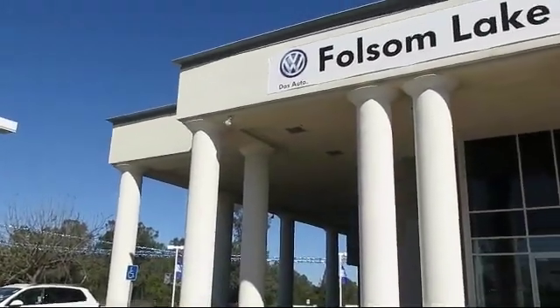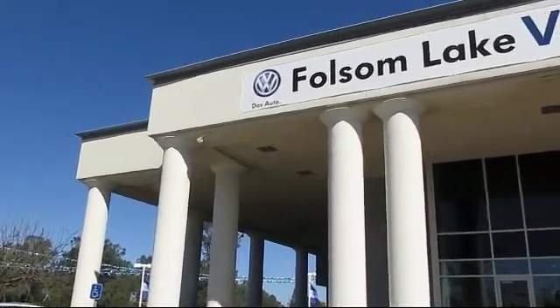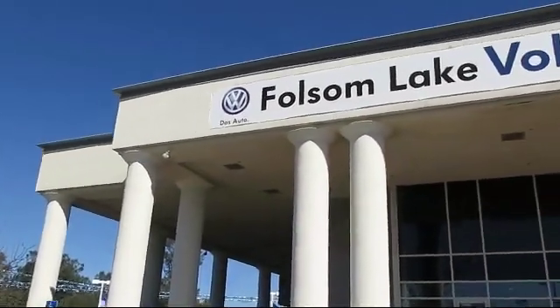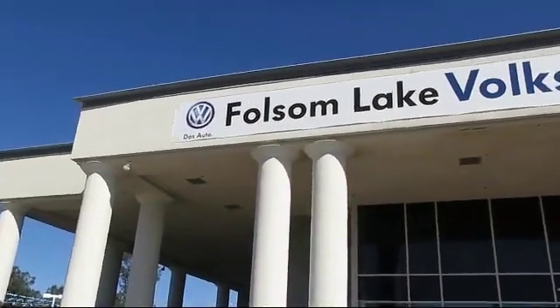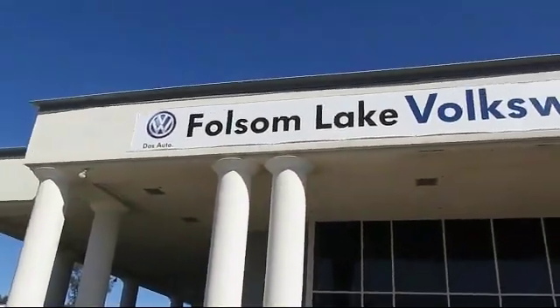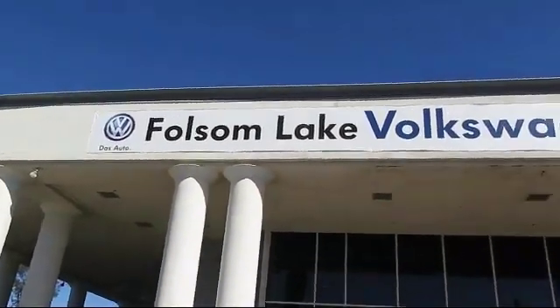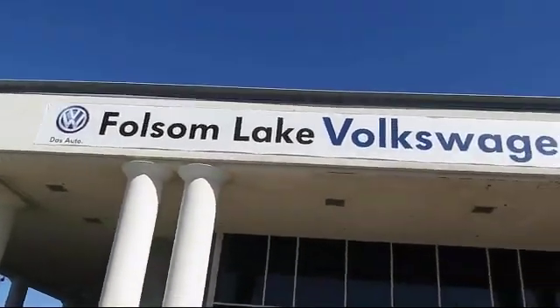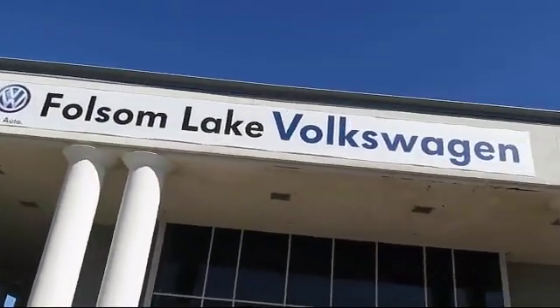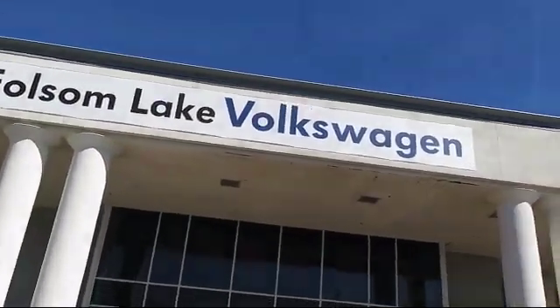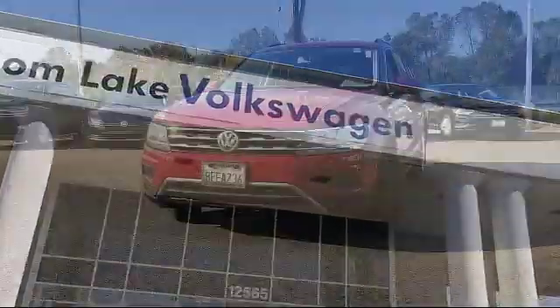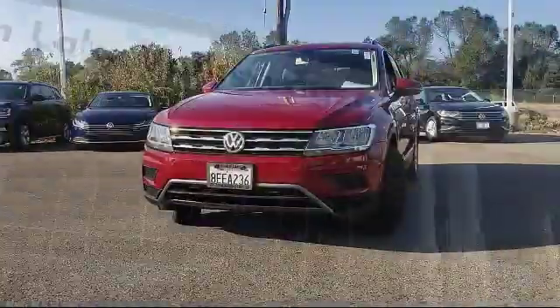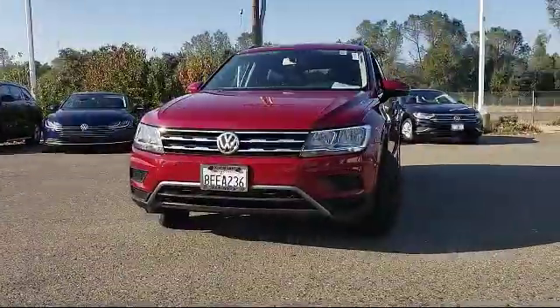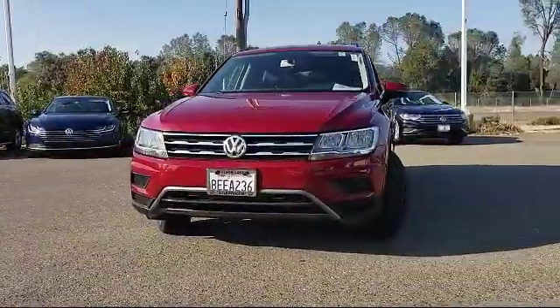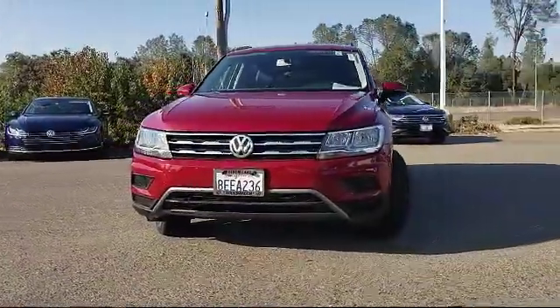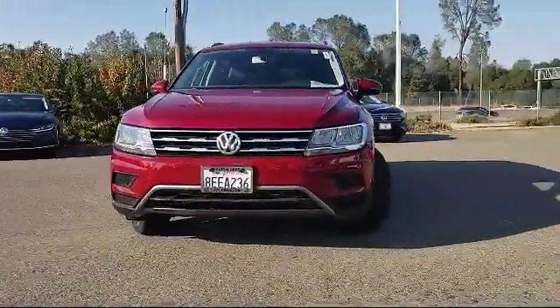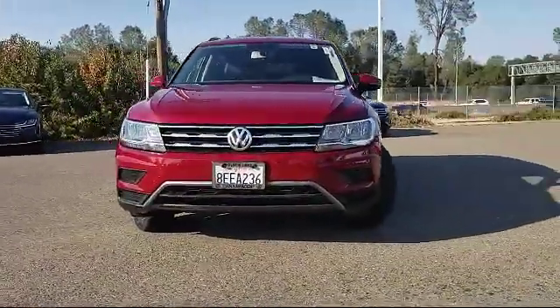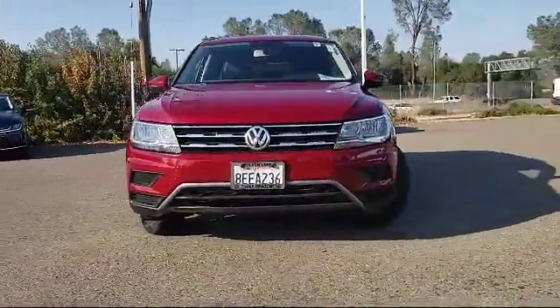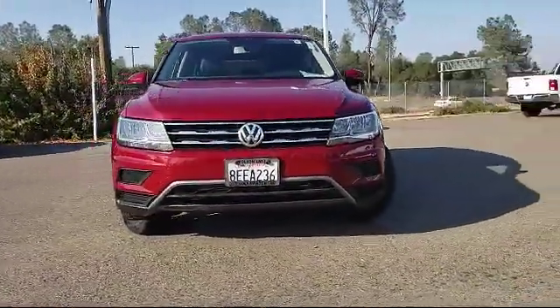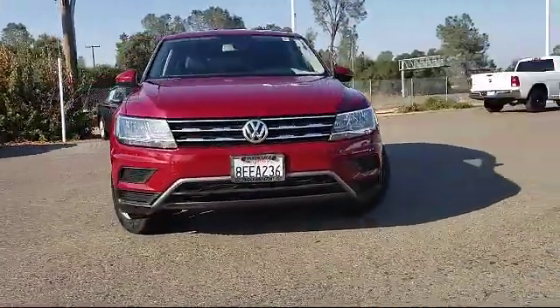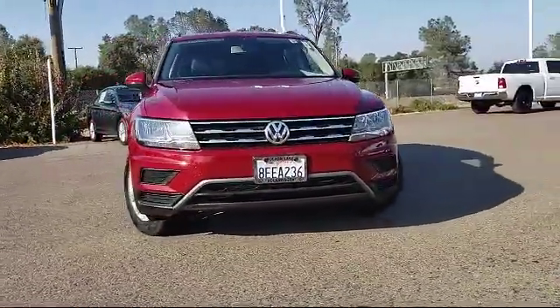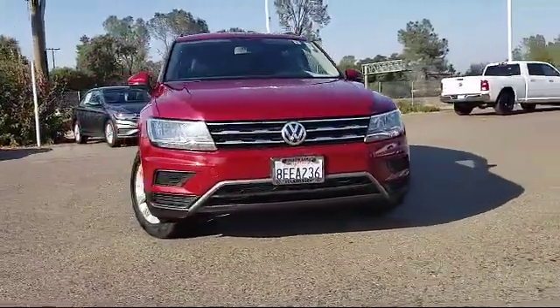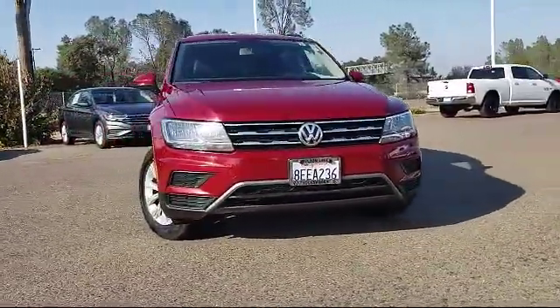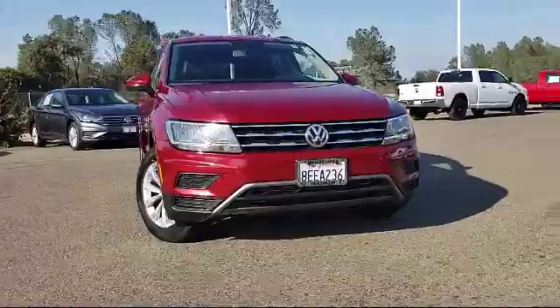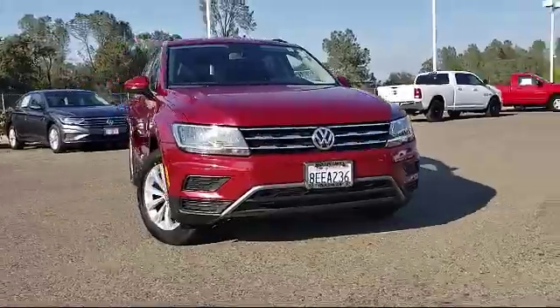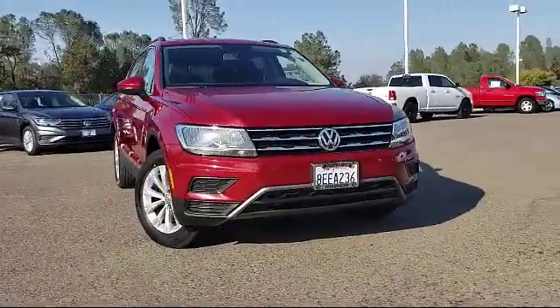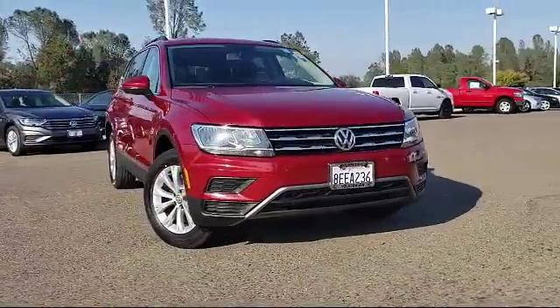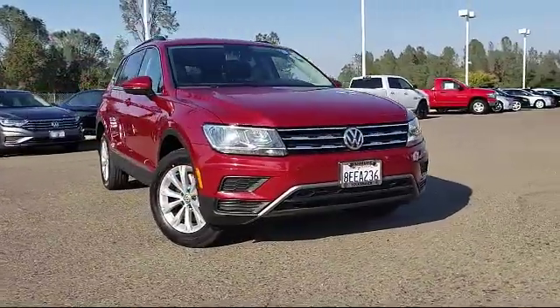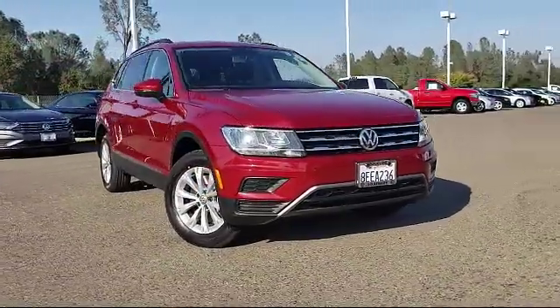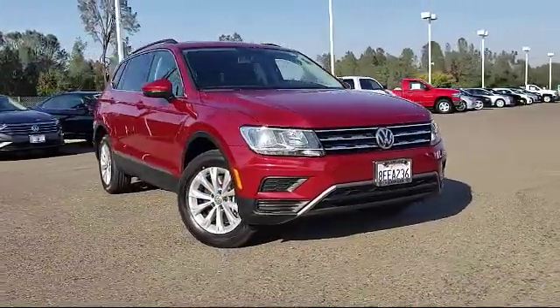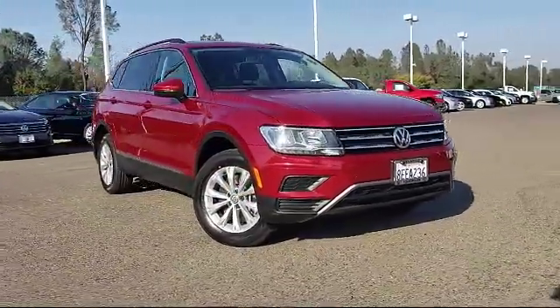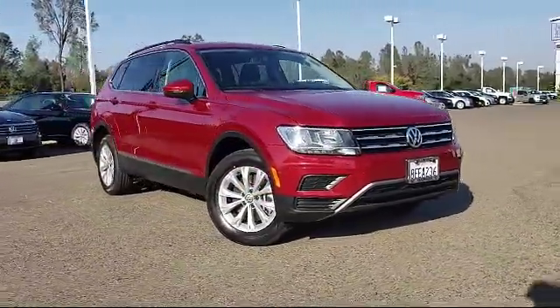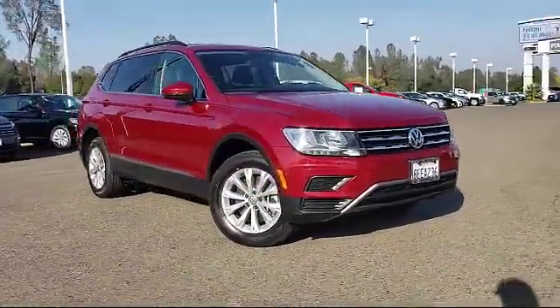Welcome to Folsom Lake Volkswagen, part of the Folsom Auto Mall. Here's another look at one of our quality pre-owned vehicles that comes equipped with third row seating, tire pressure monitoring system, and rear view camera.